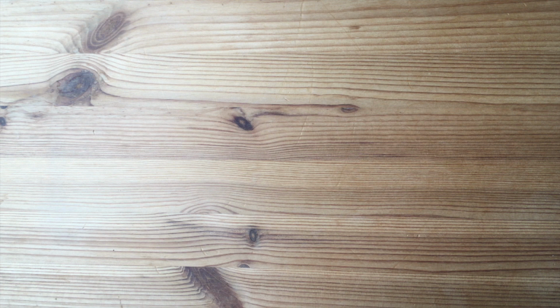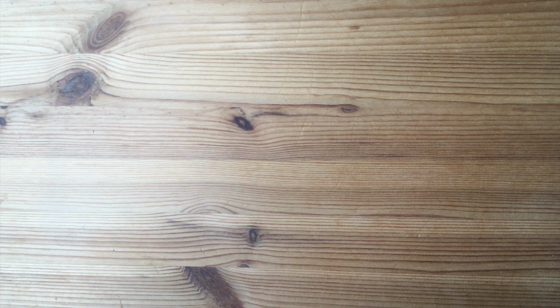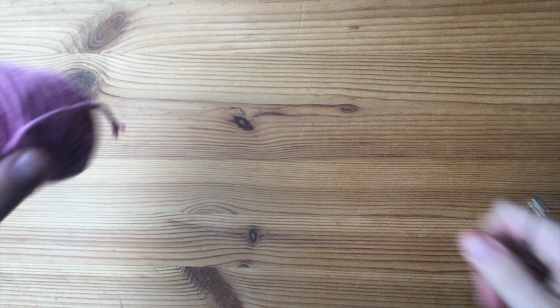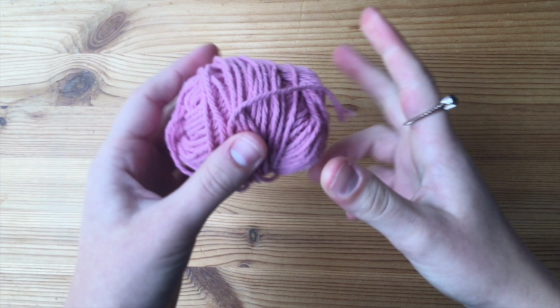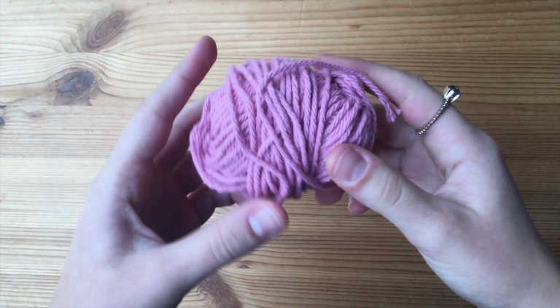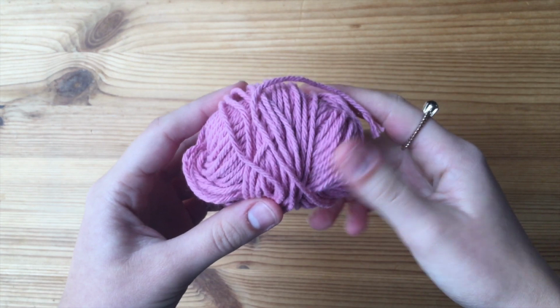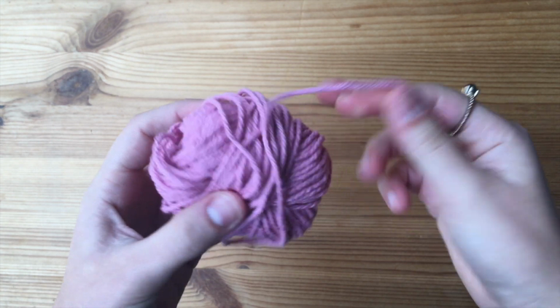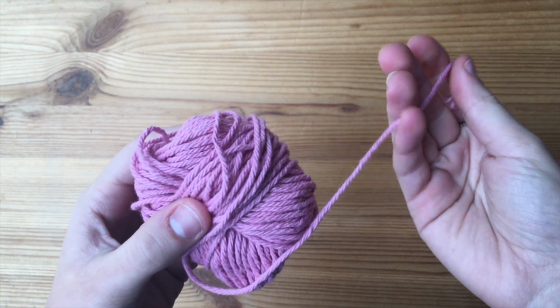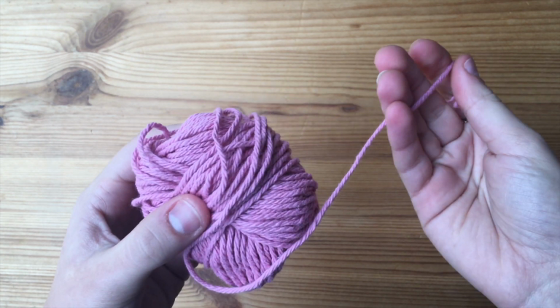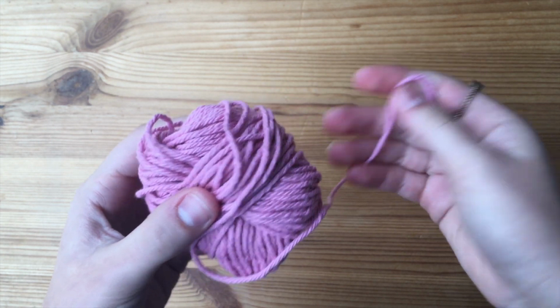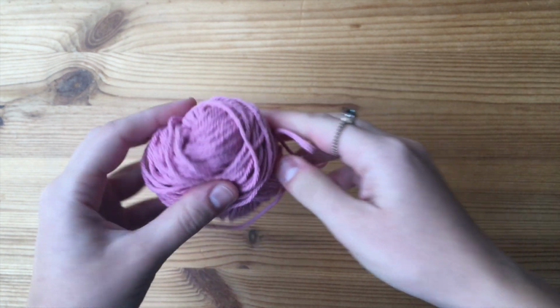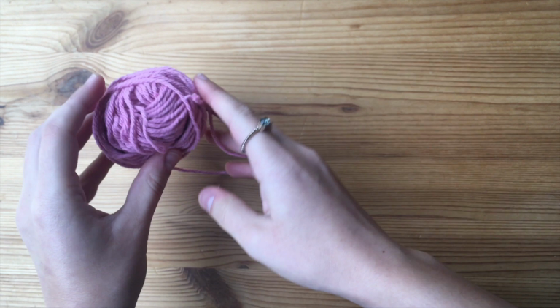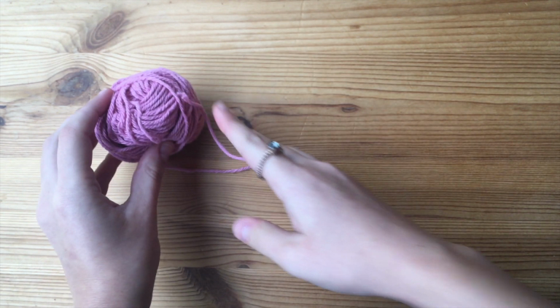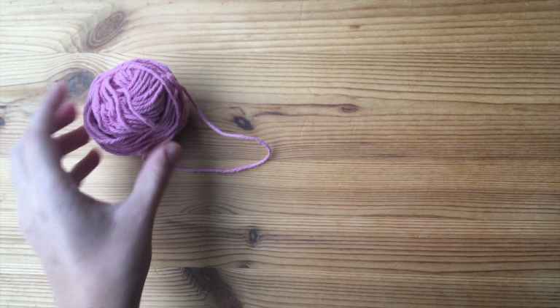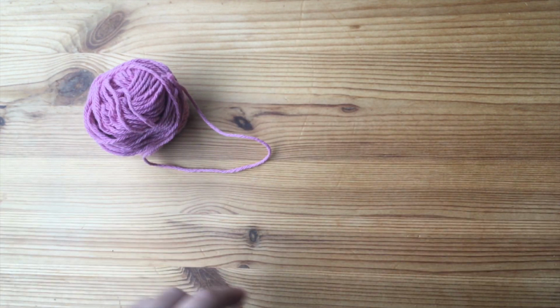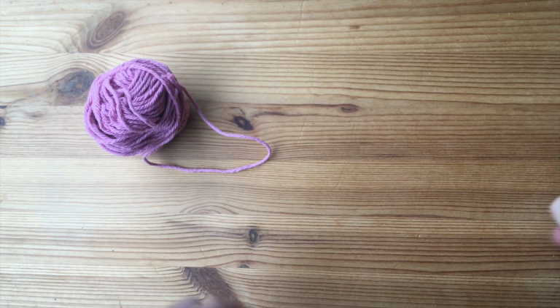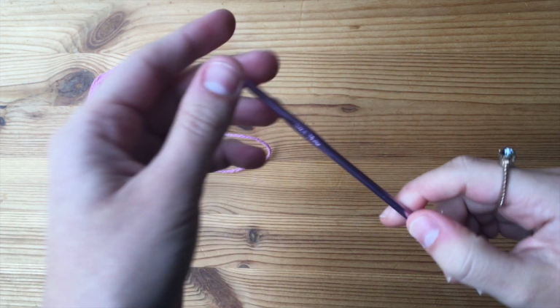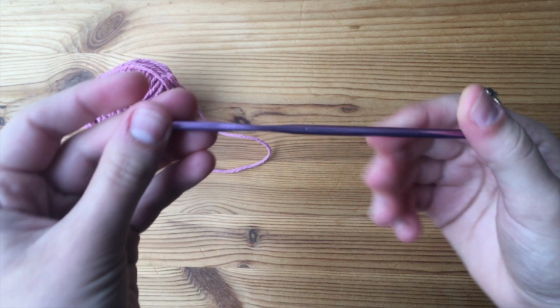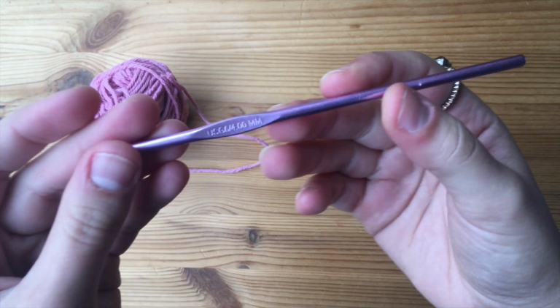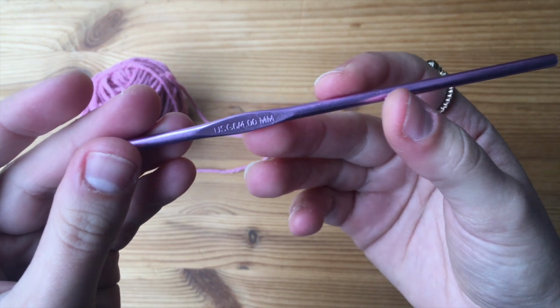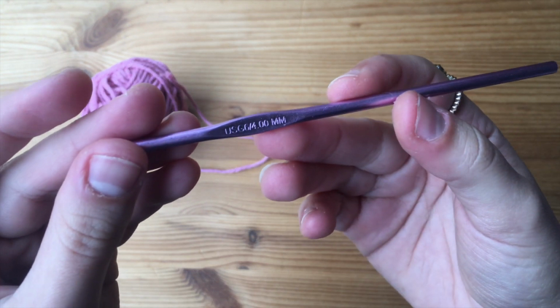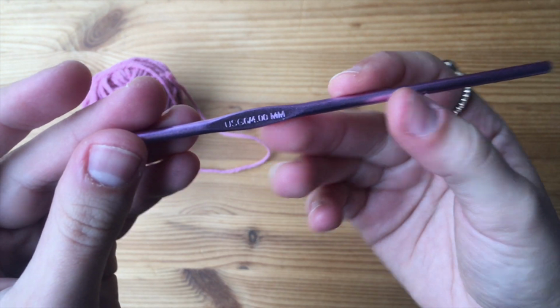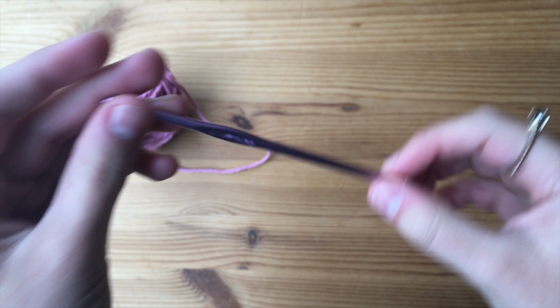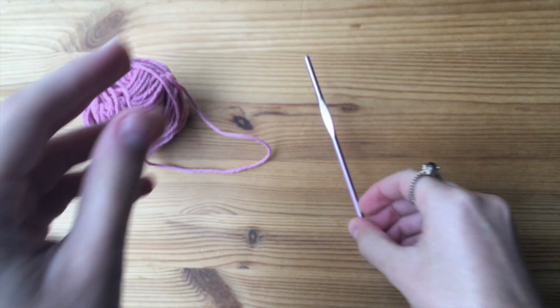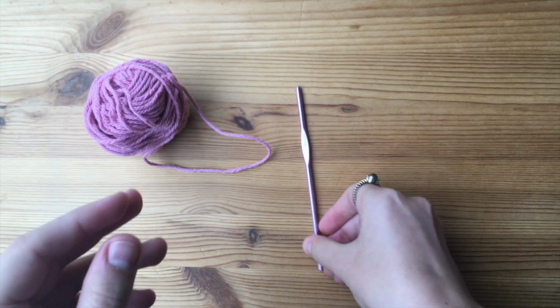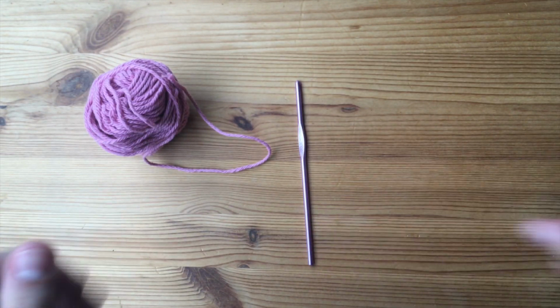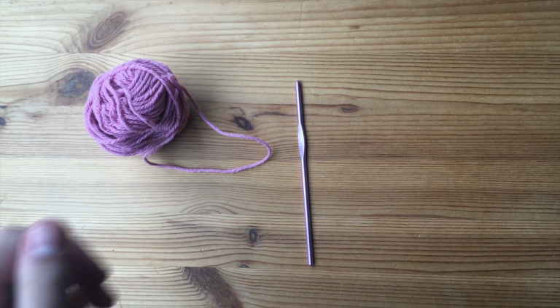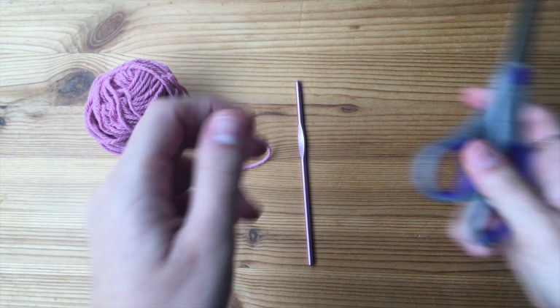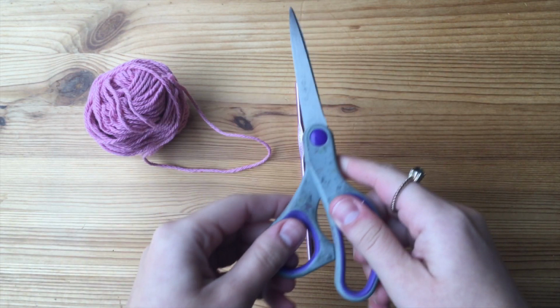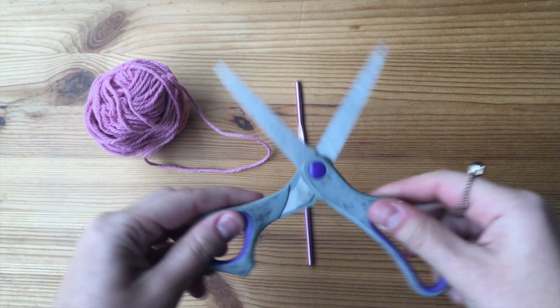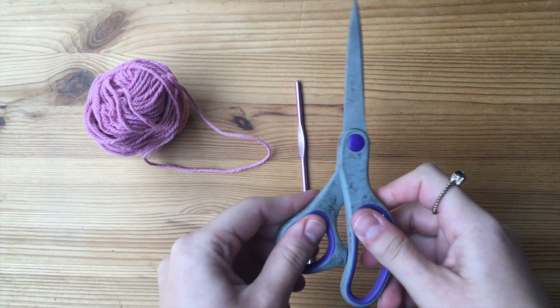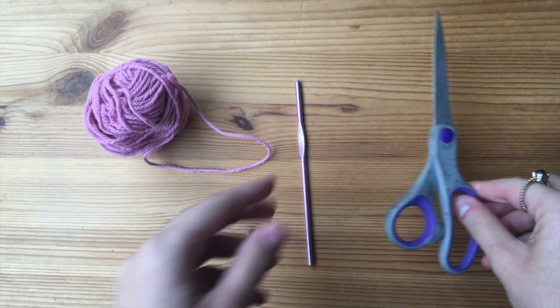For today's project, we are going to need a weight 4 cotton yarn, a 4mm crochet hook, and of course a pair of scissors.